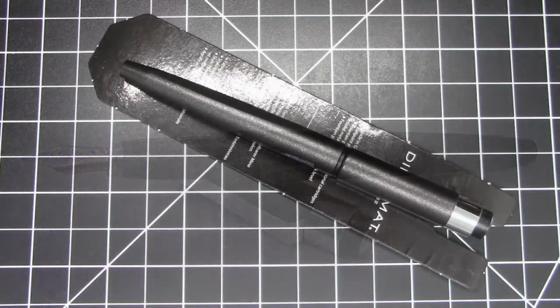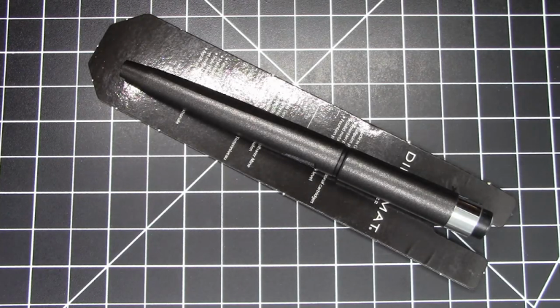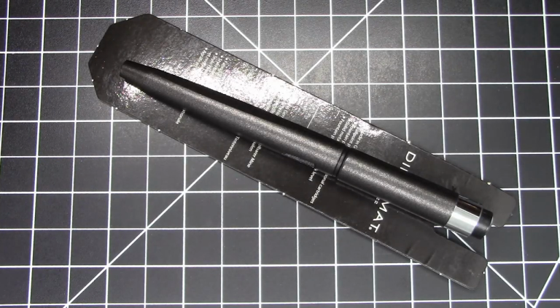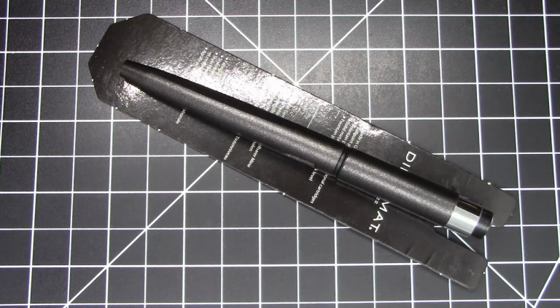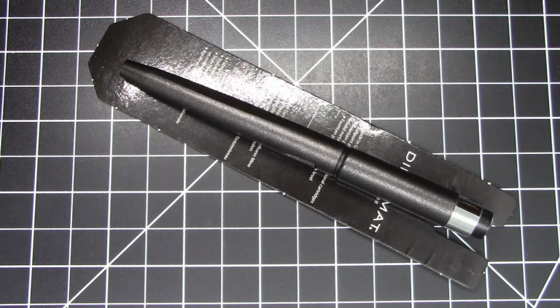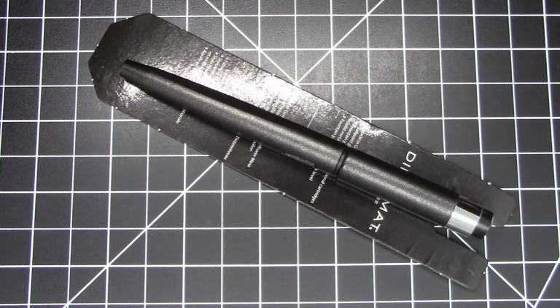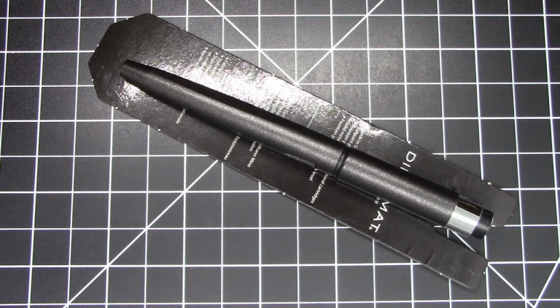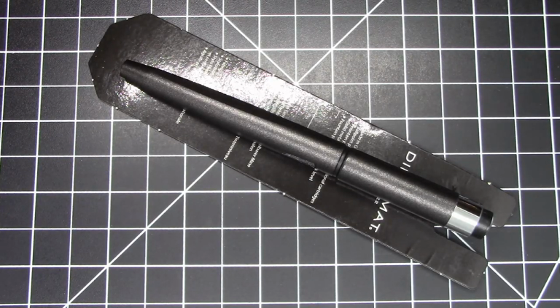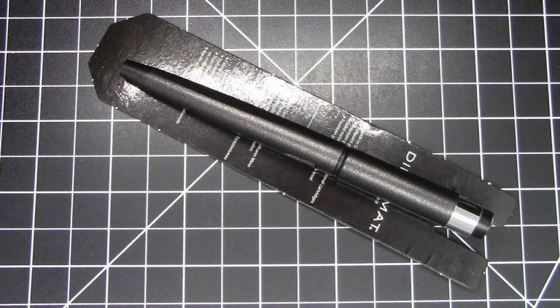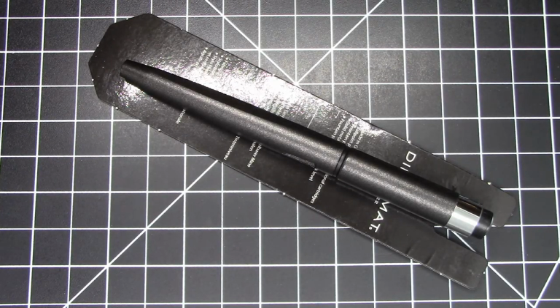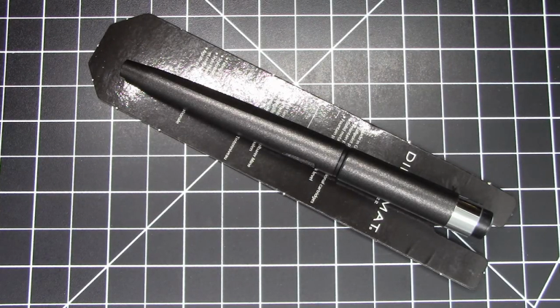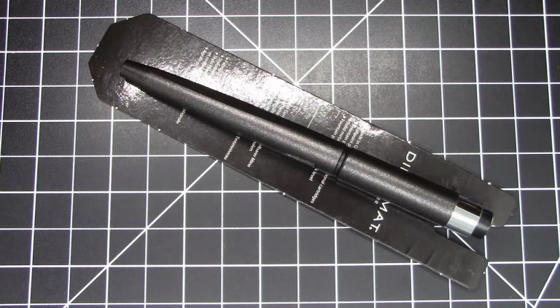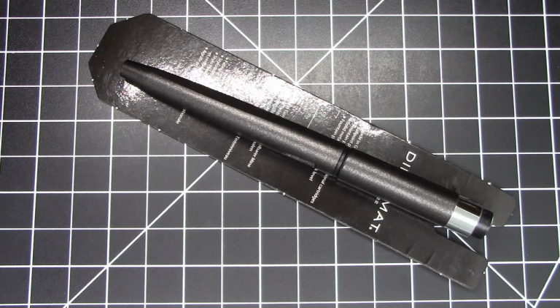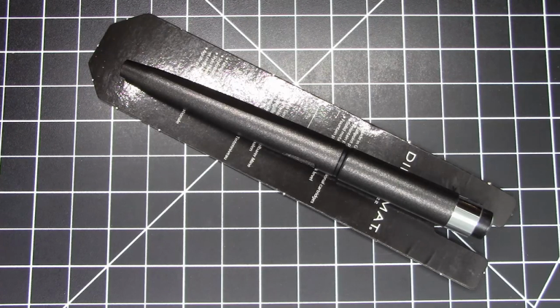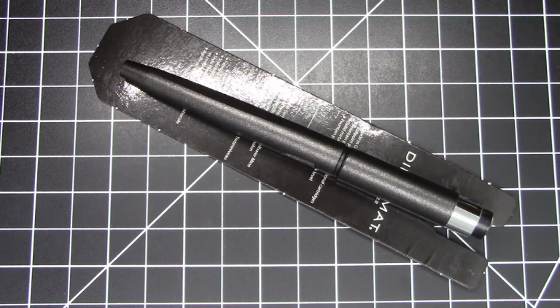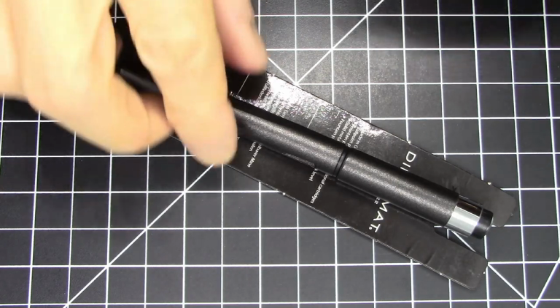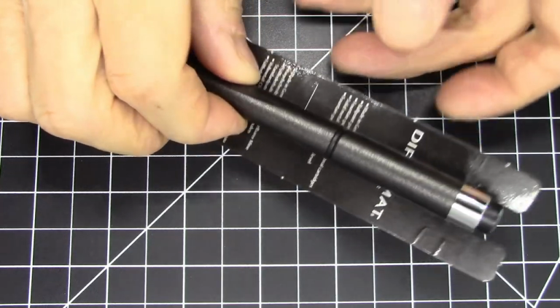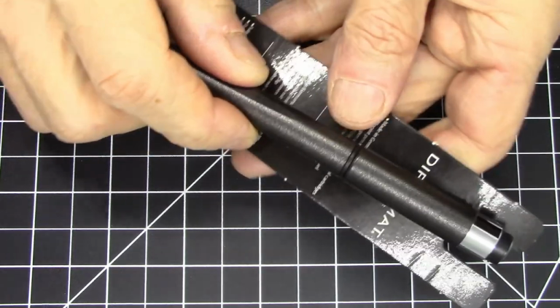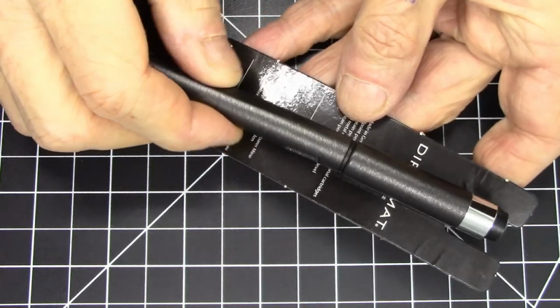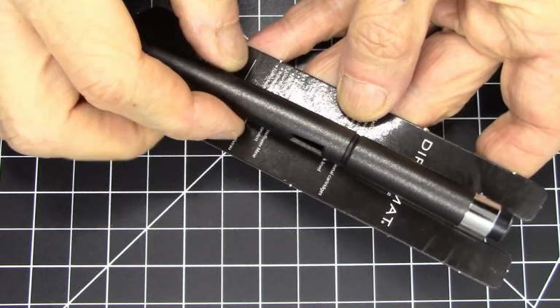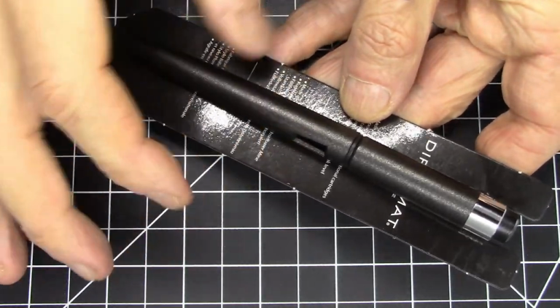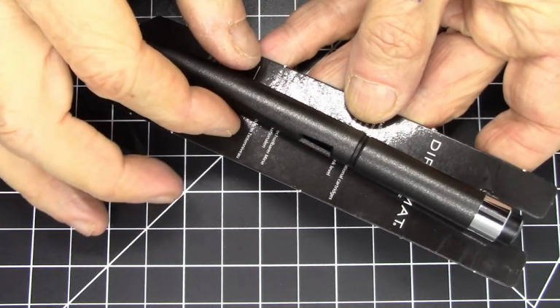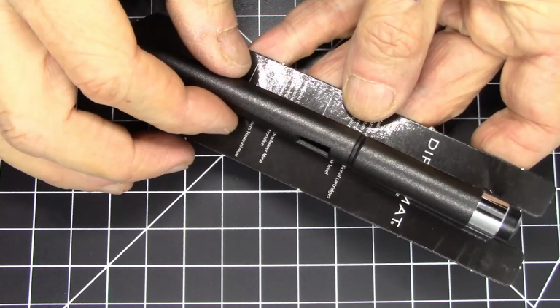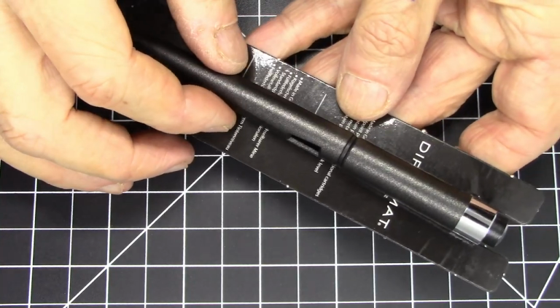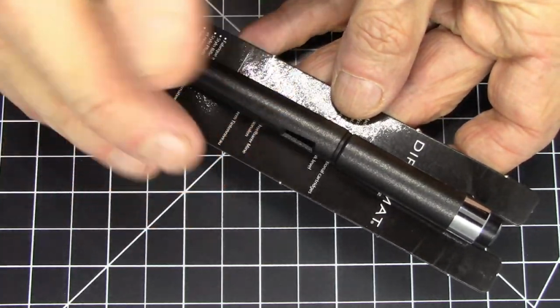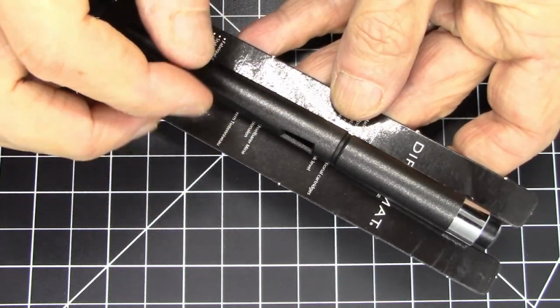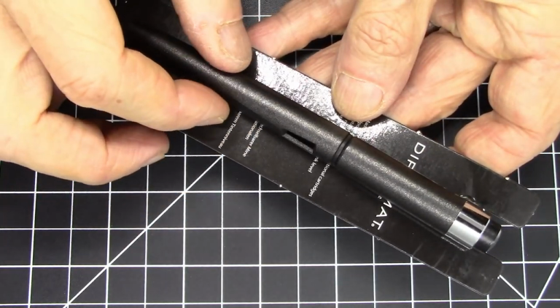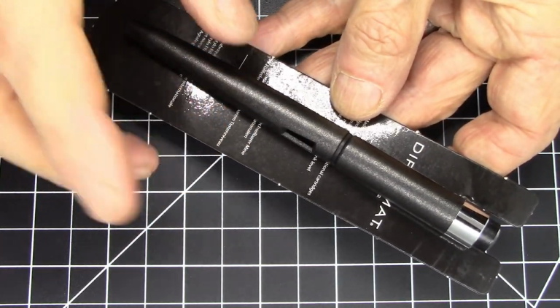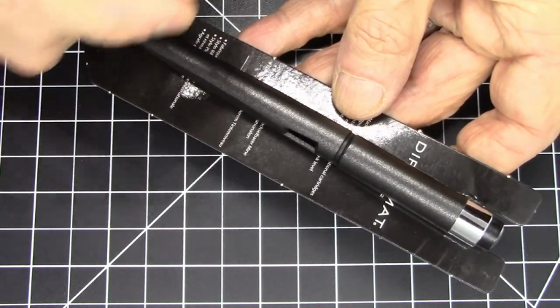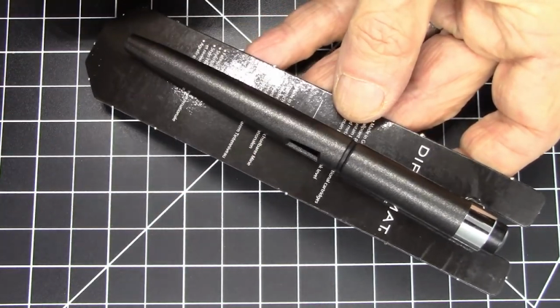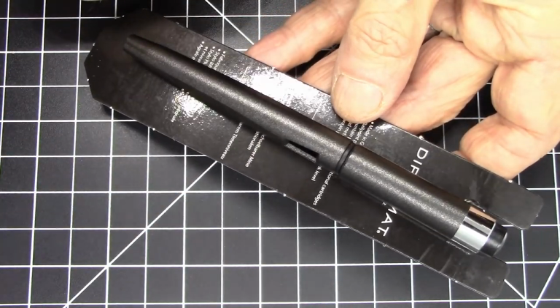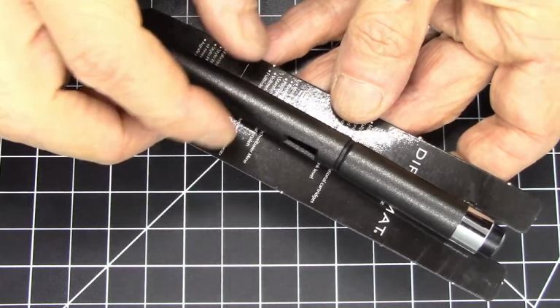Greetings pen pals. We have another inexpensive German-made pen today. This is the Diplomat Magnum. This is an inexpensive pen and, as you'll see, very comparable to a Lamy Safari but in many ways maybe even a nicer pen. Let's take a look.